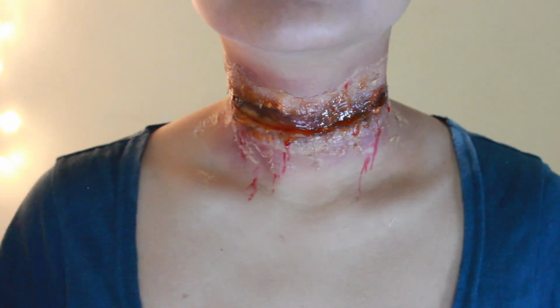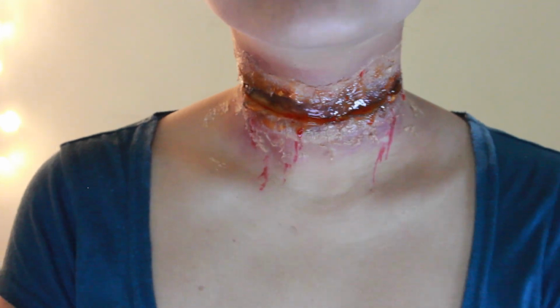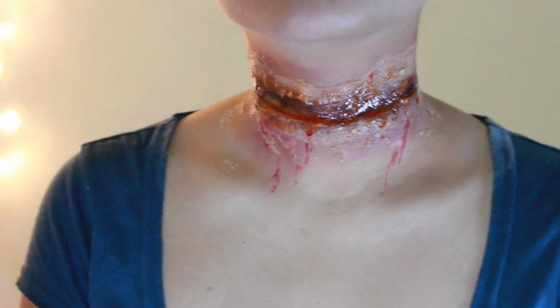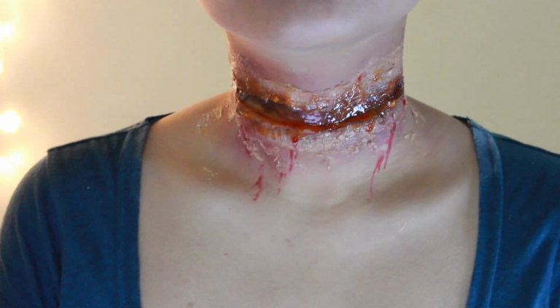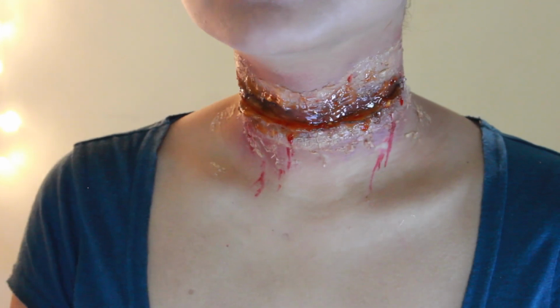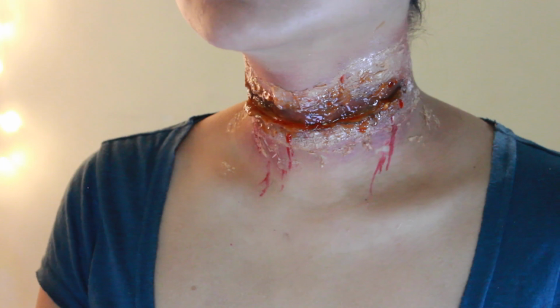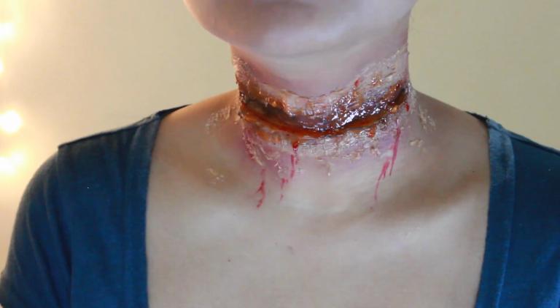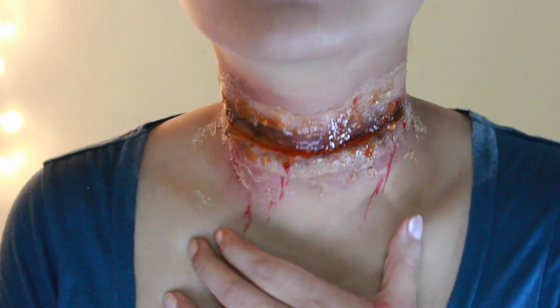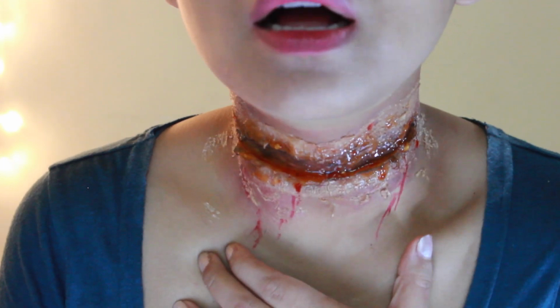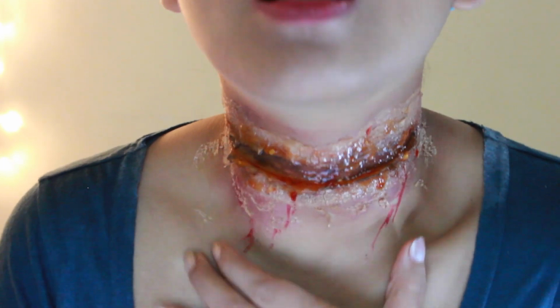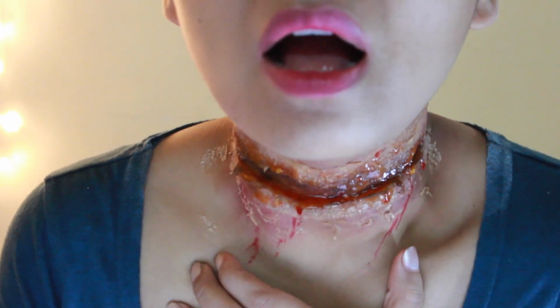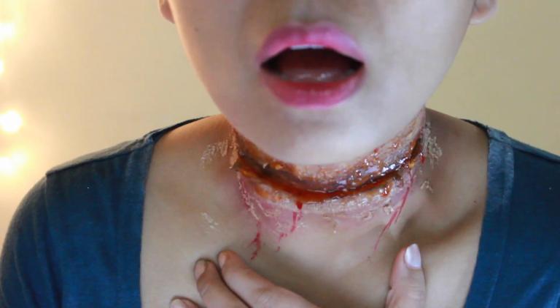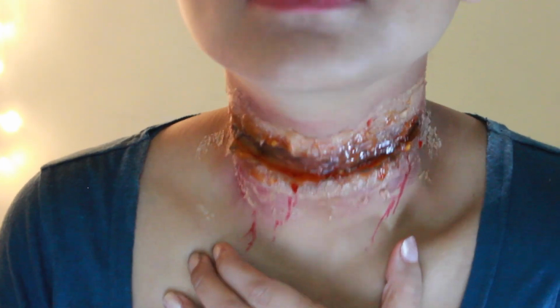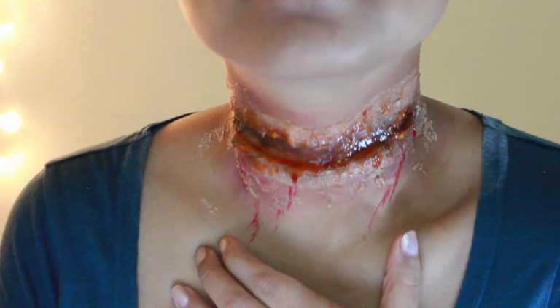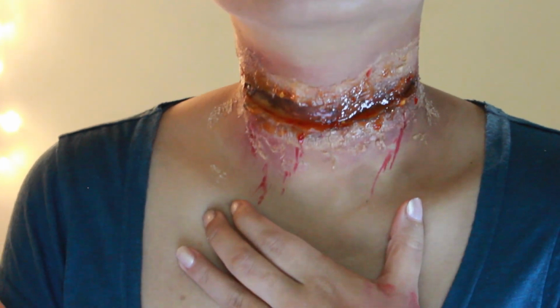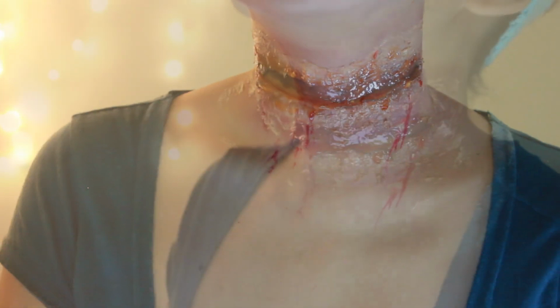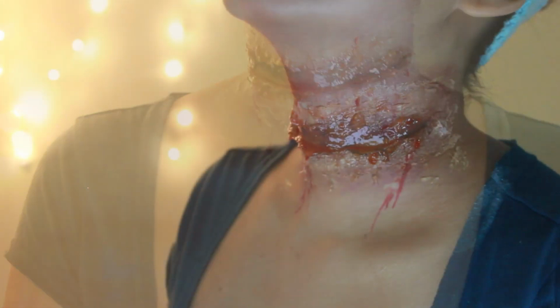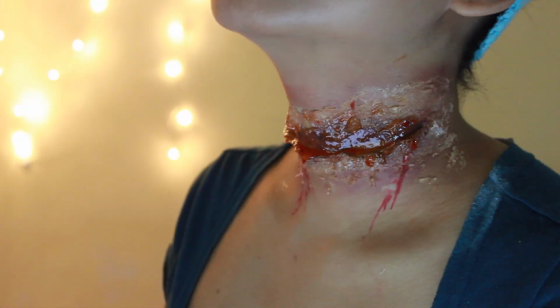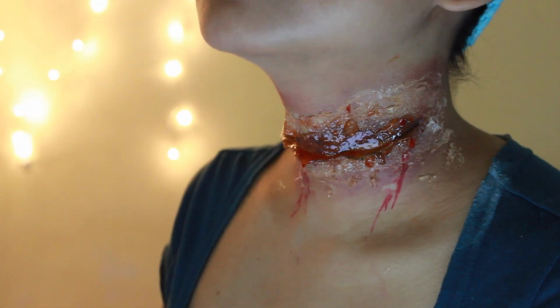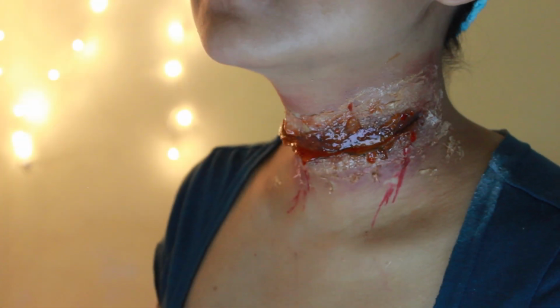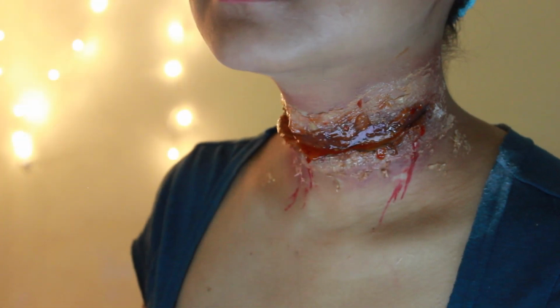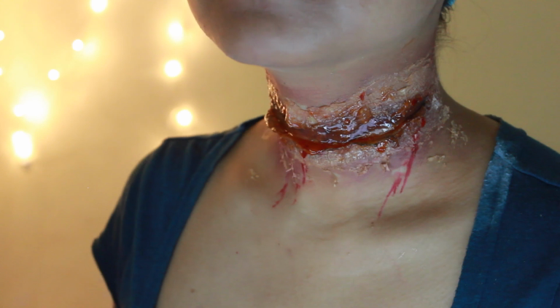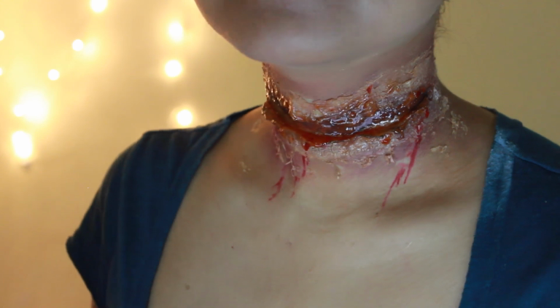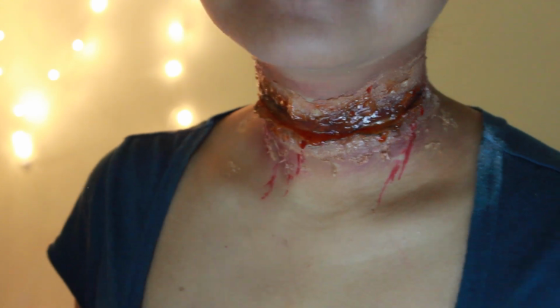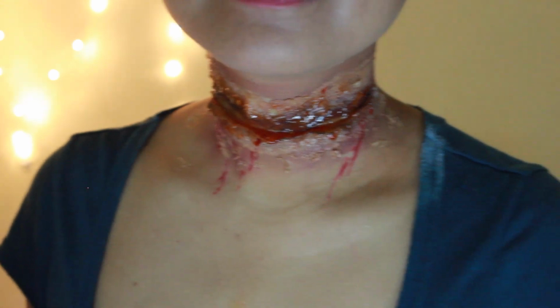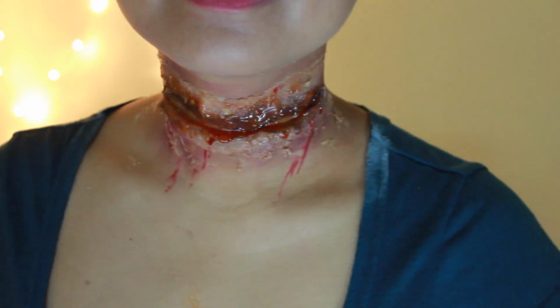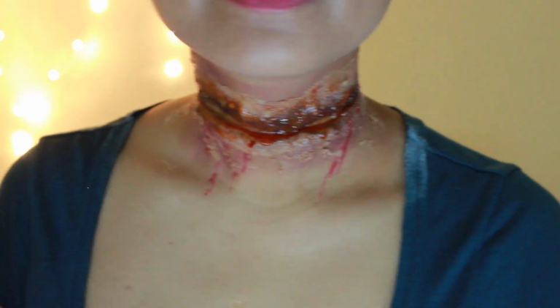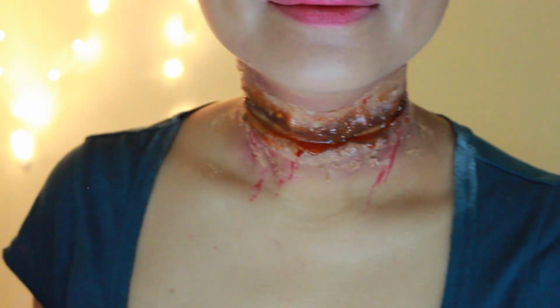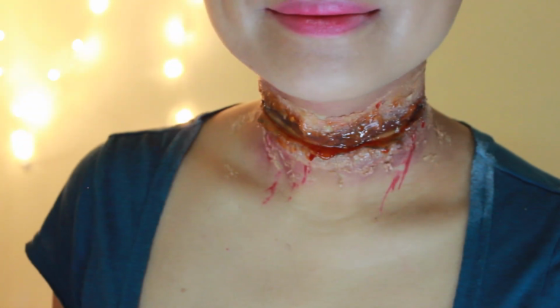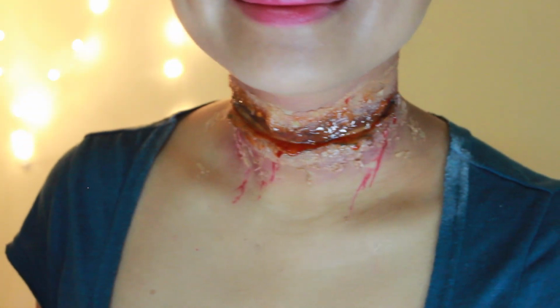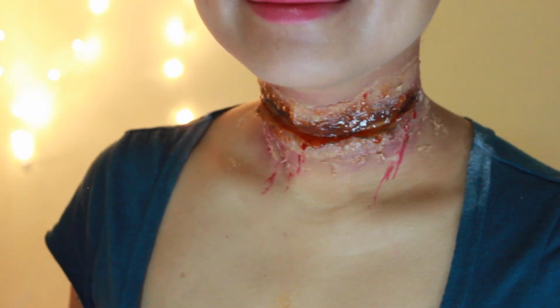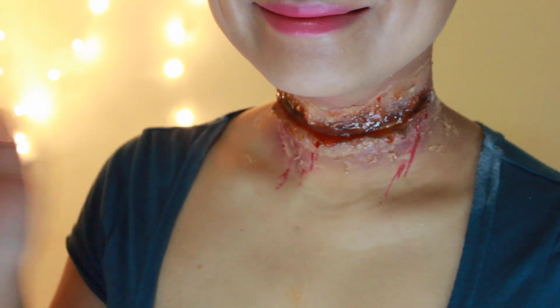And there you go guys — now you're ready to head out and scare the hell out of anyone! Enjoy your Halloween and stay tuned for more Halloween videos. Don't forget to like and subscribe for more — I'll see you soon.